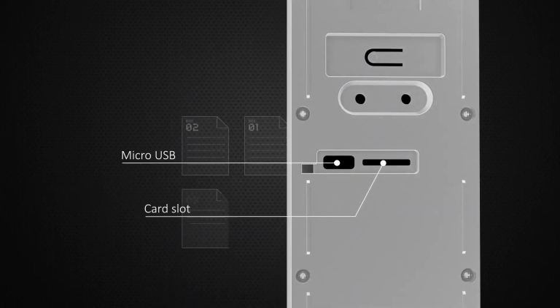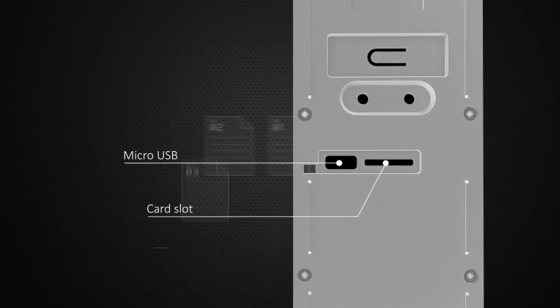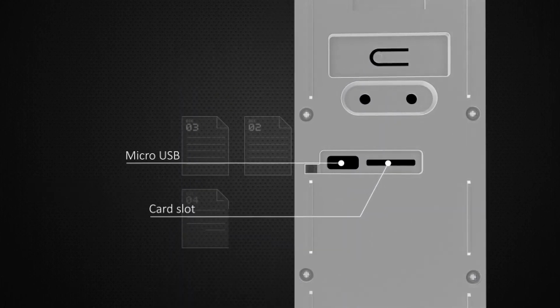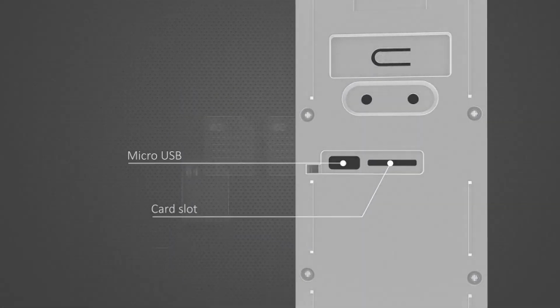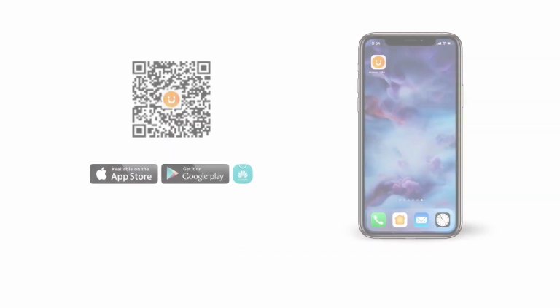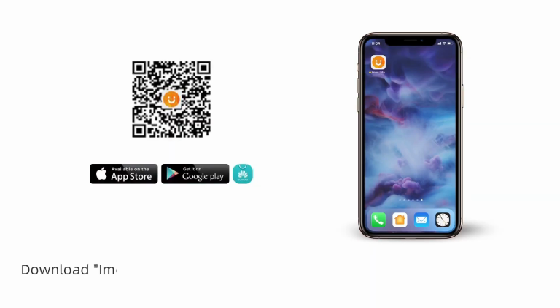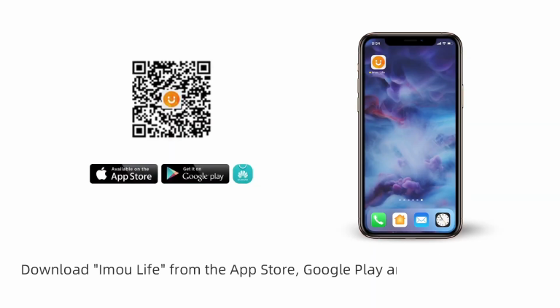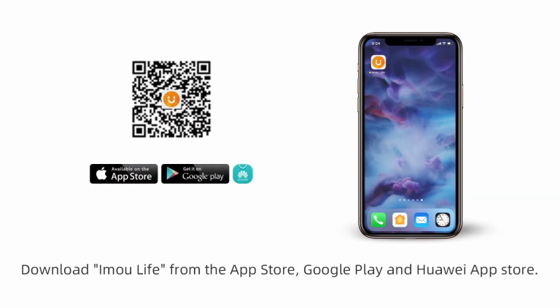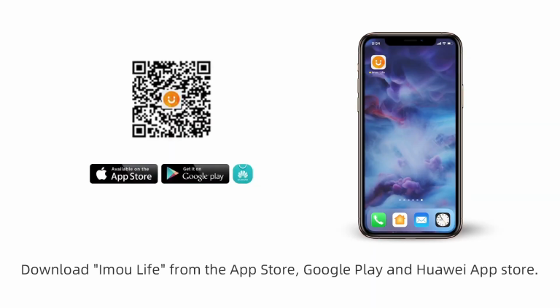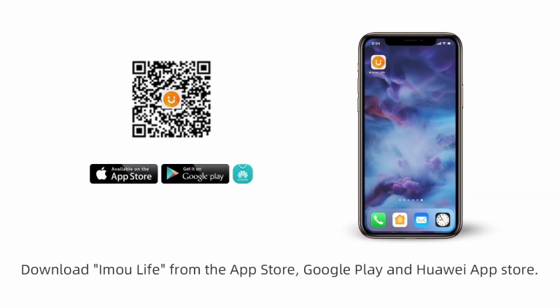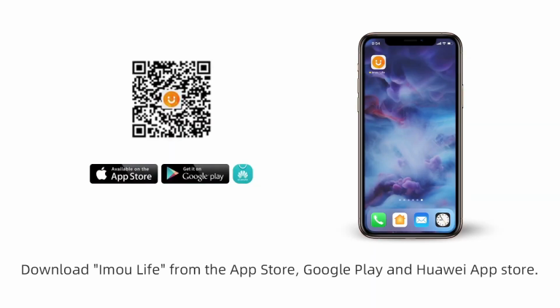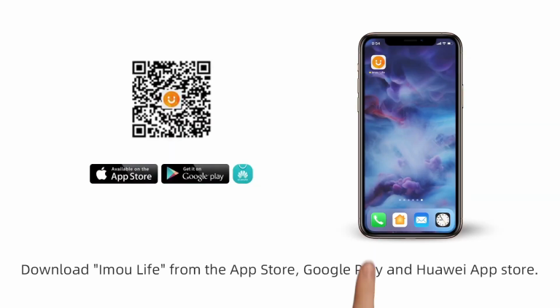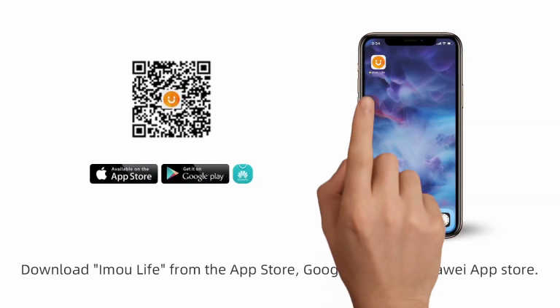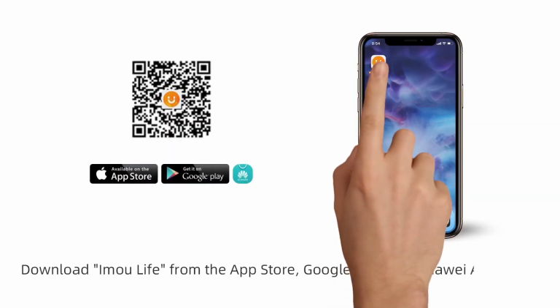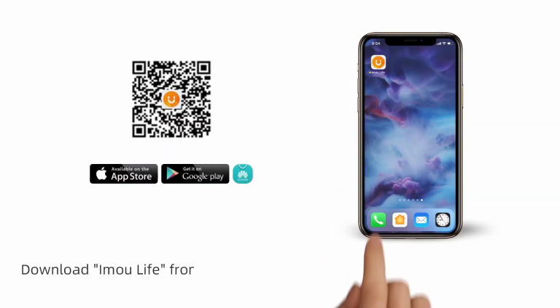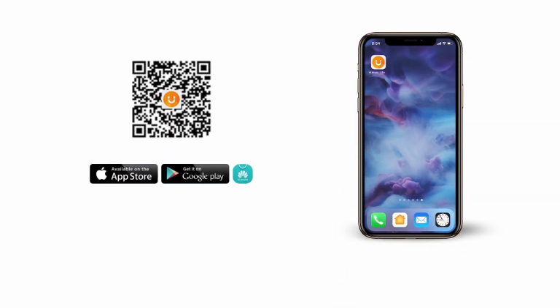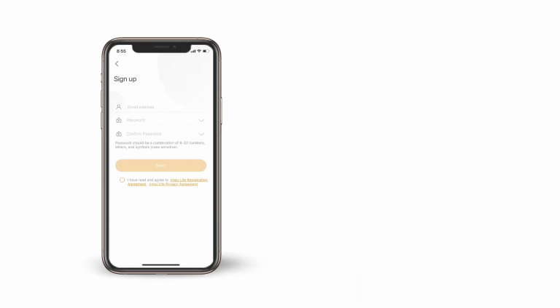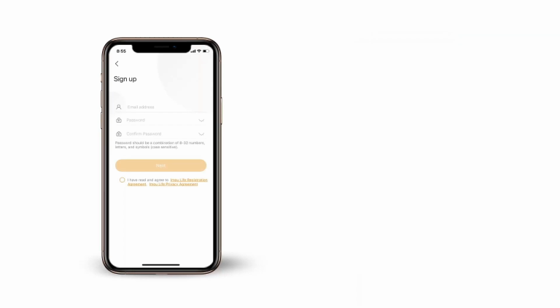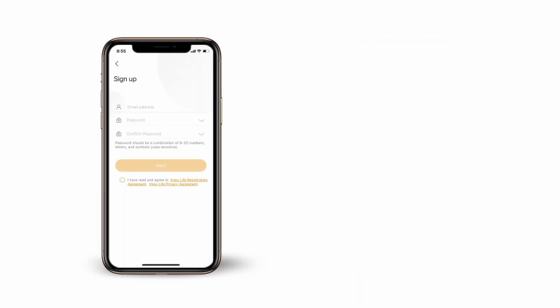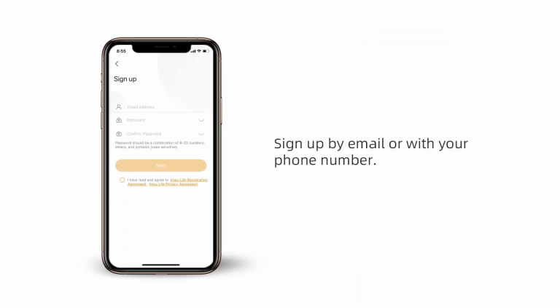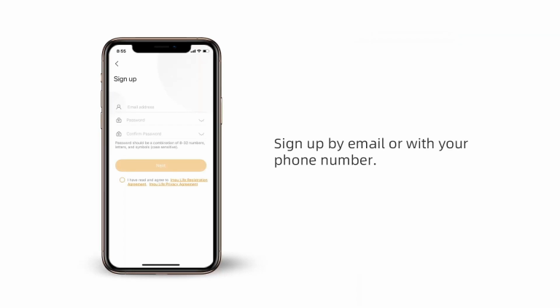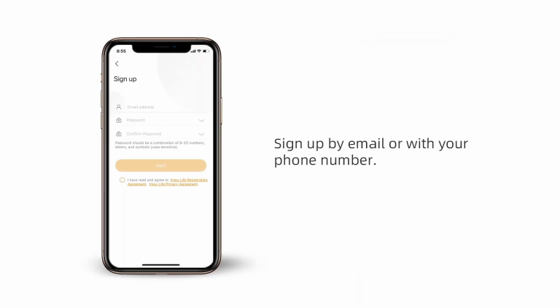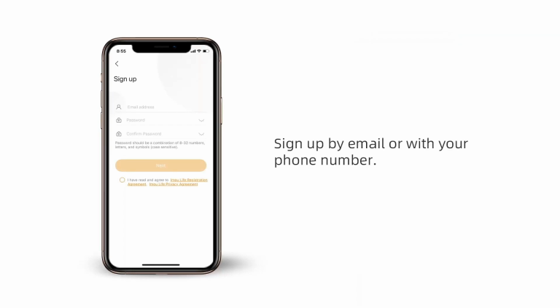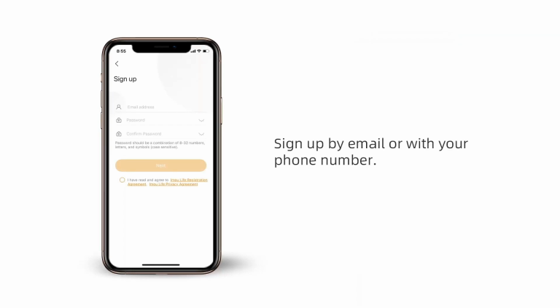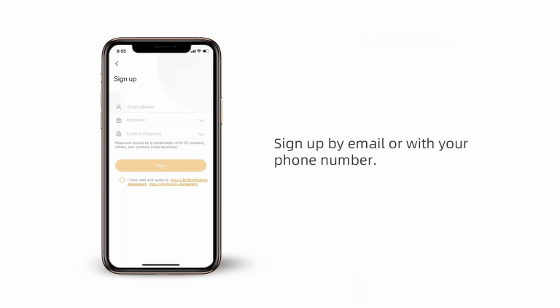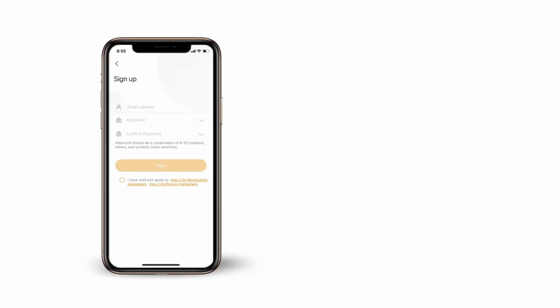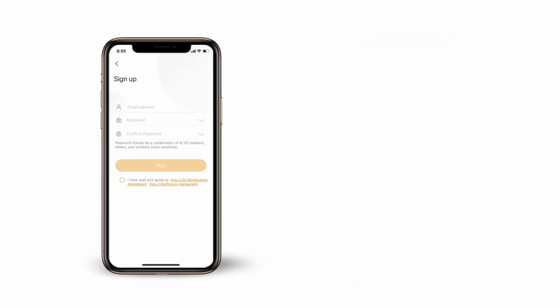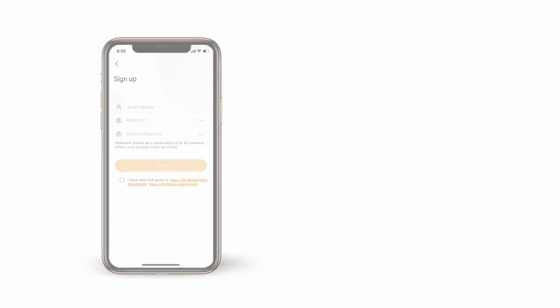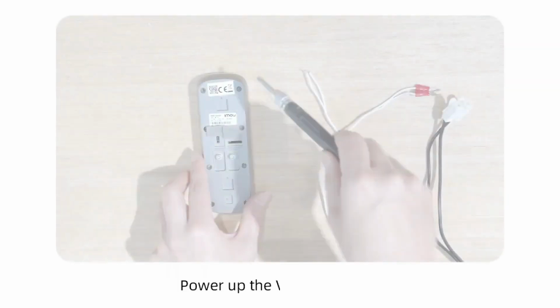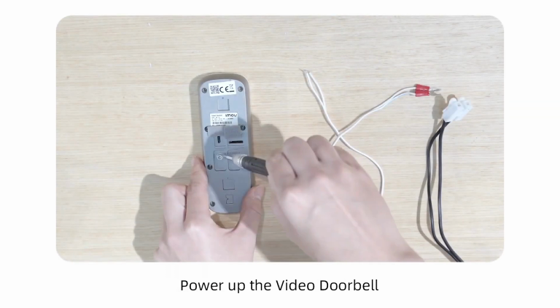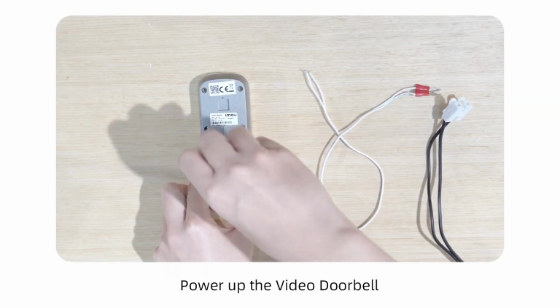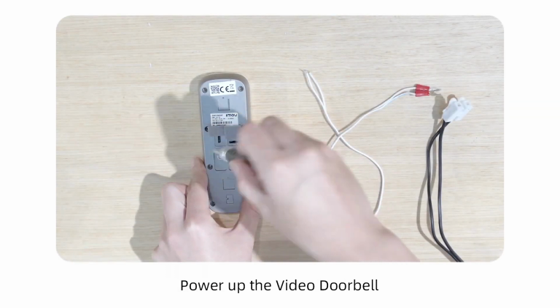Download IMU Life from the App Store, Google Play, or Huawei App Gallery. Sign up by email or with your phone number, then power up the video doorbell.